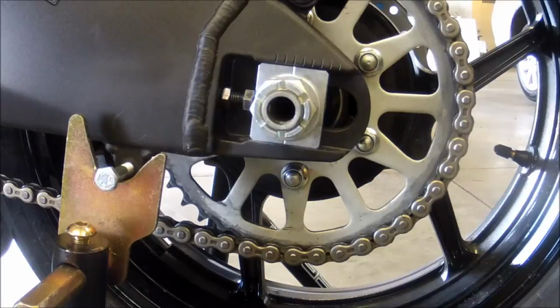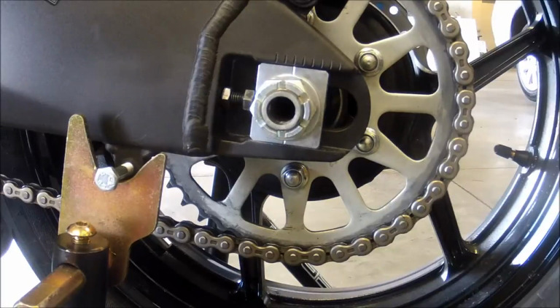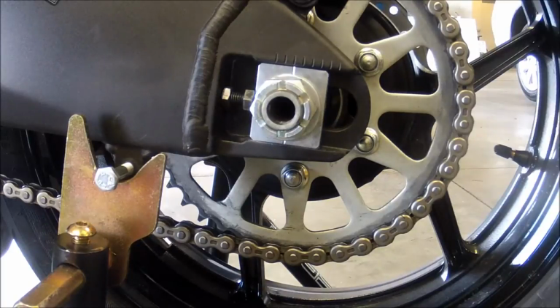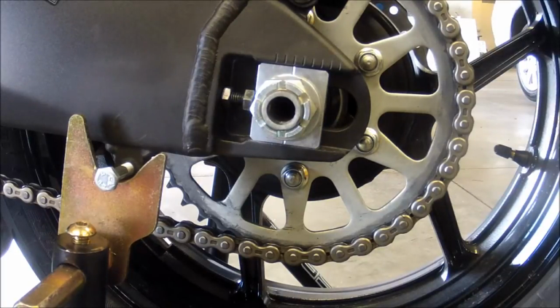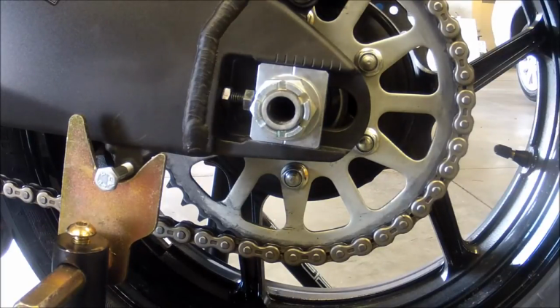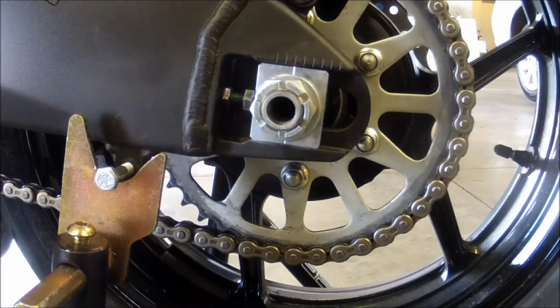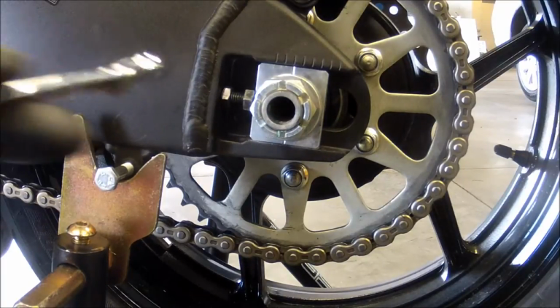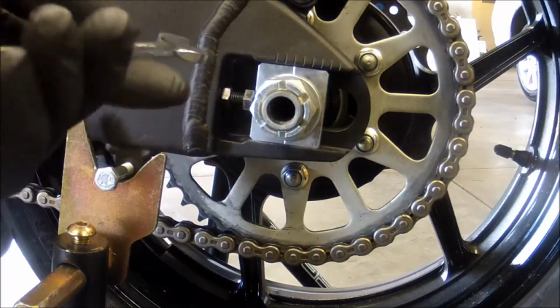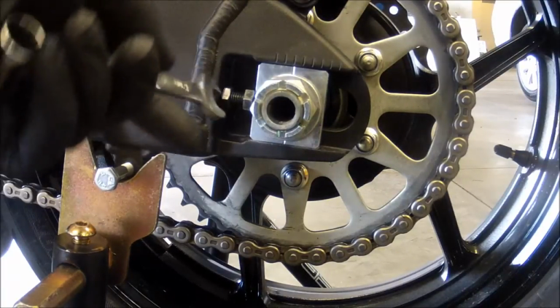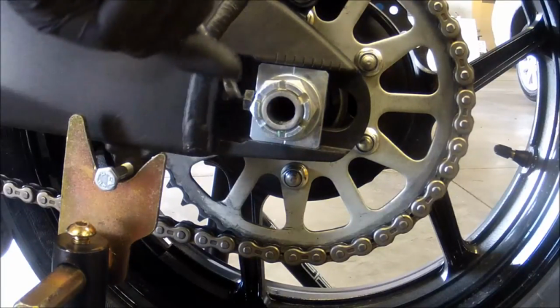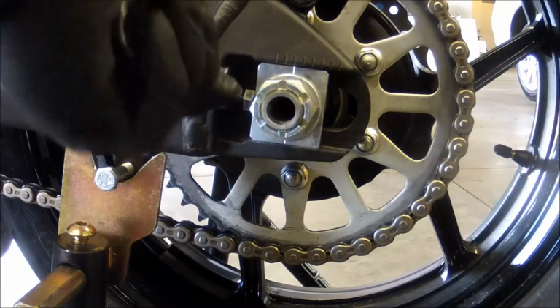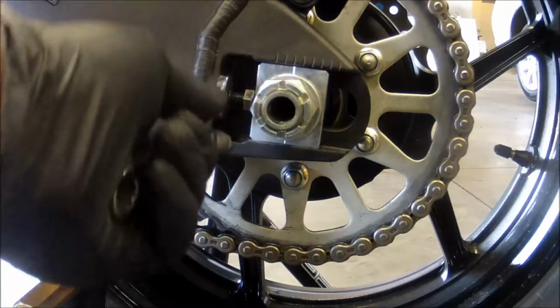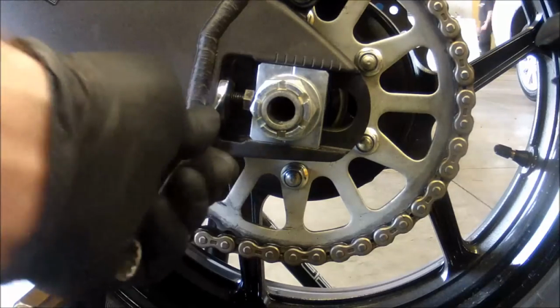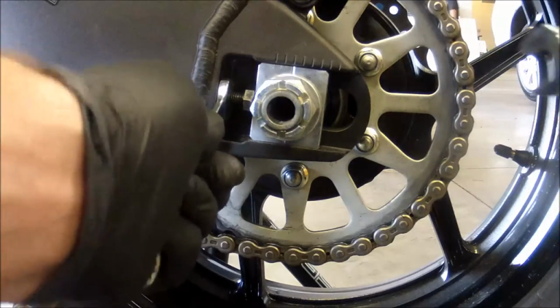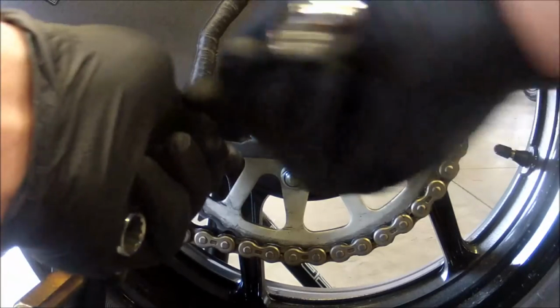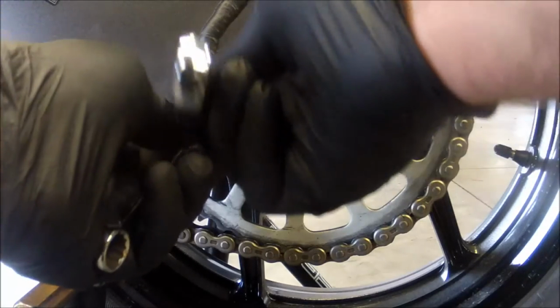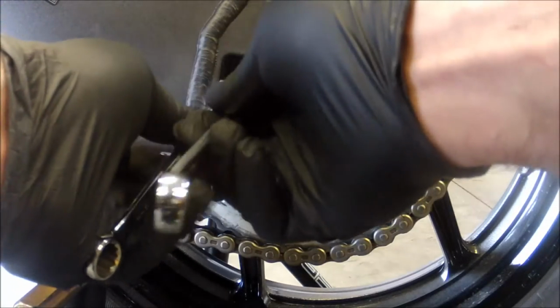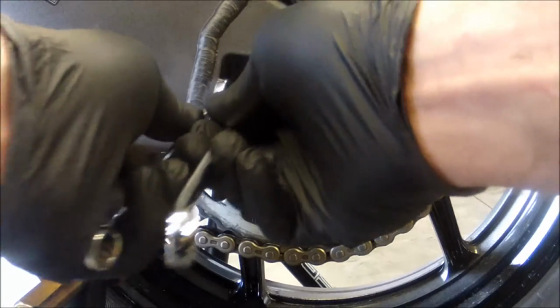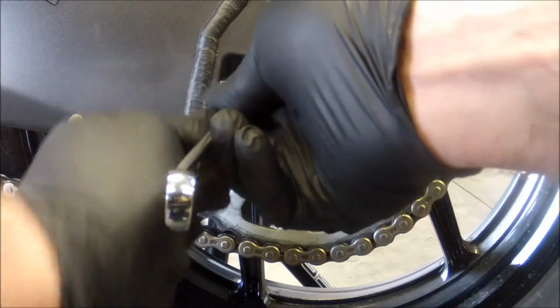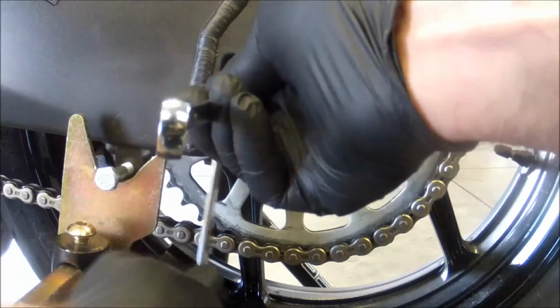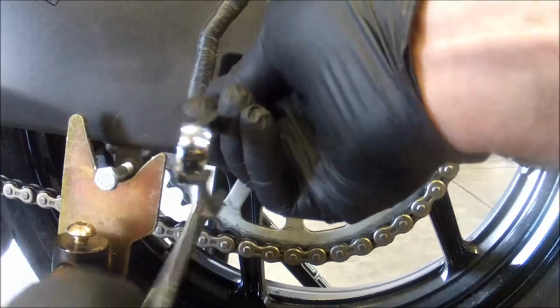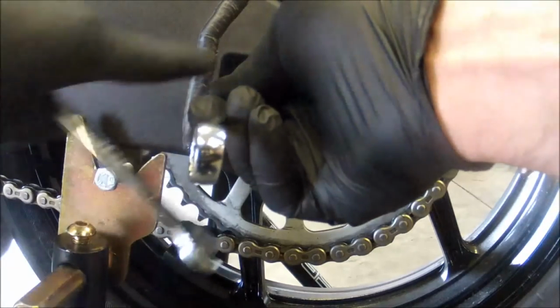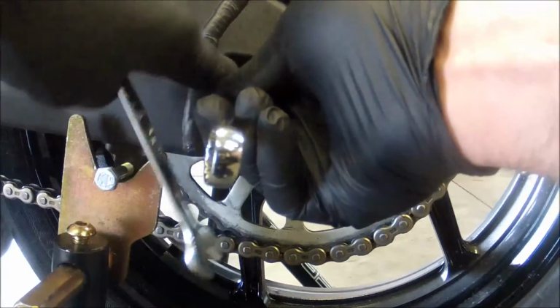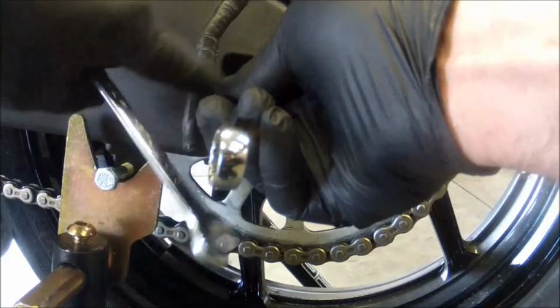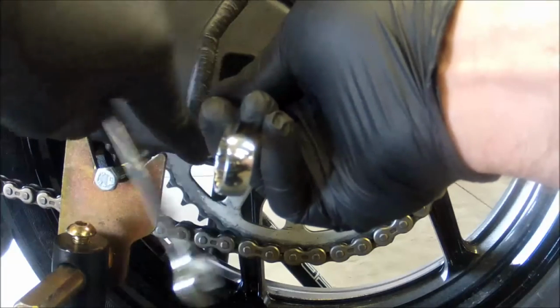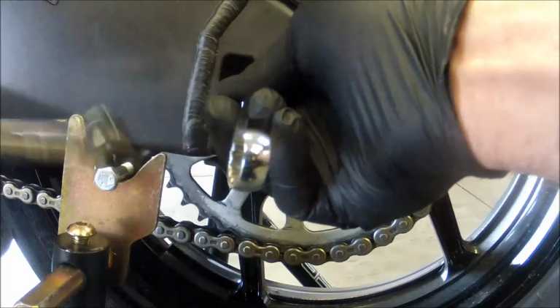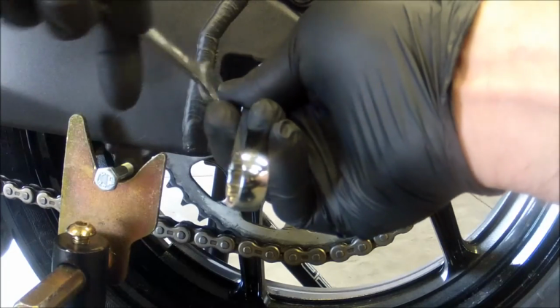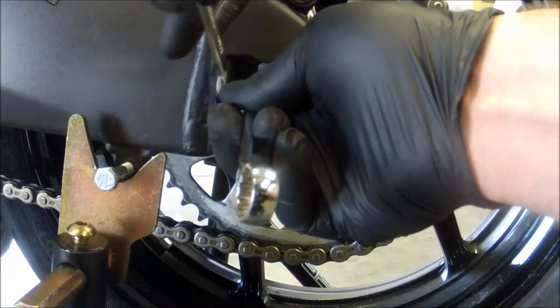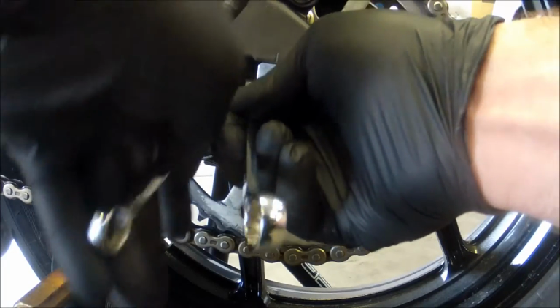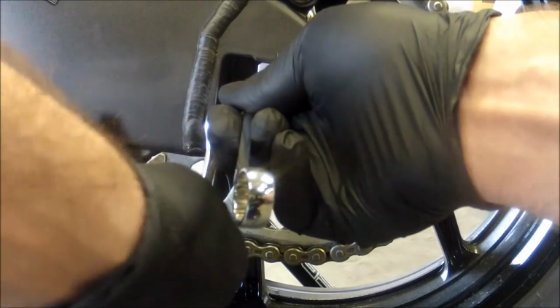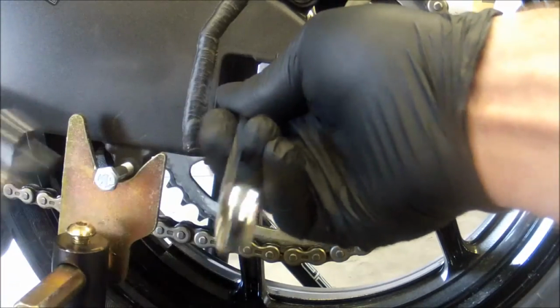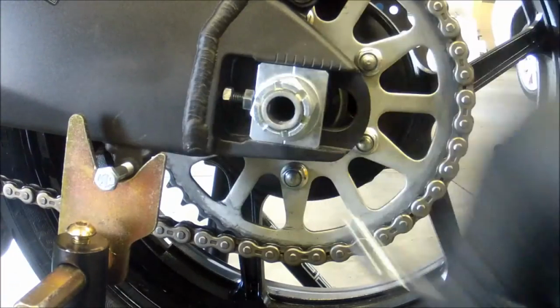Now grab your two 12-millimeter wrenches and loosen the jam nut. This will be on both sides of your swing arm. I spin mine back a little bit so there's no chance of binding, over-tightening, or cross-threading.